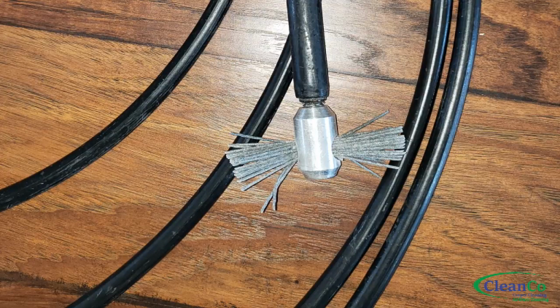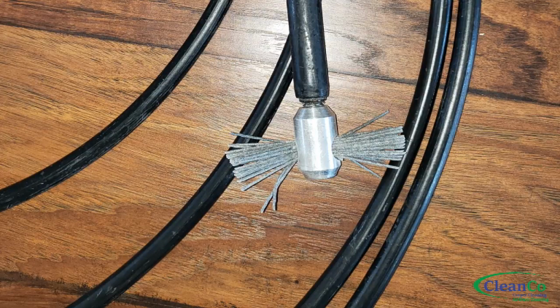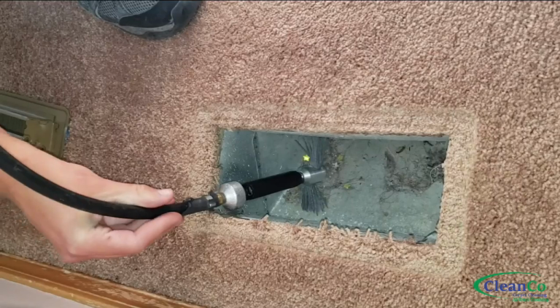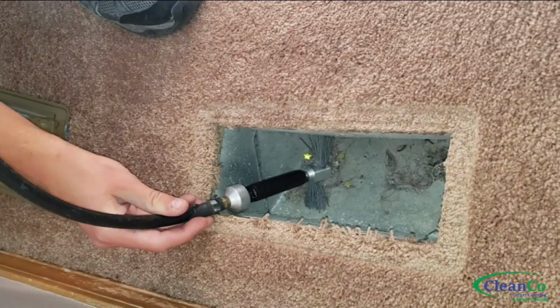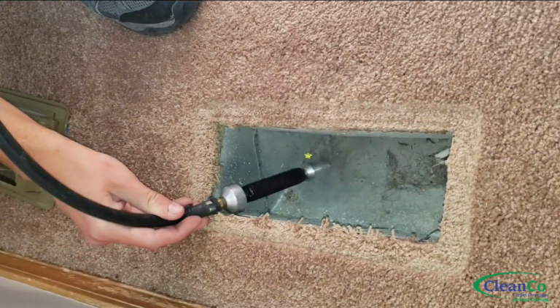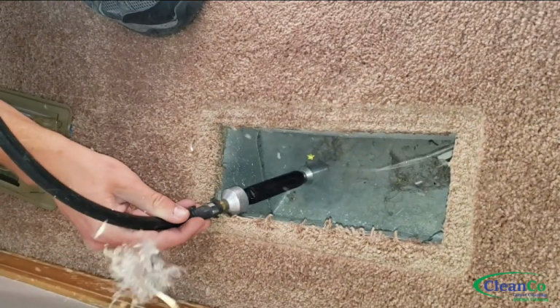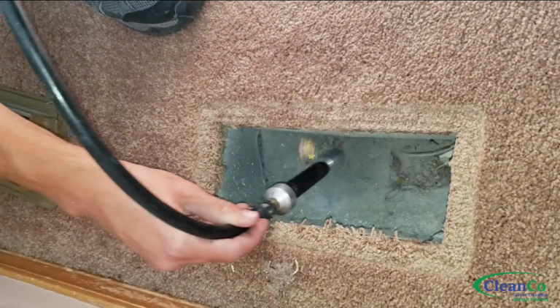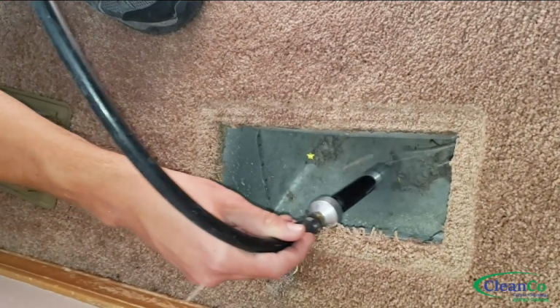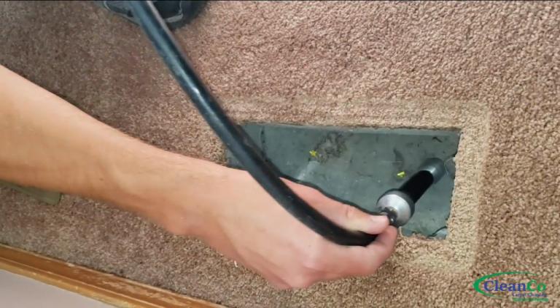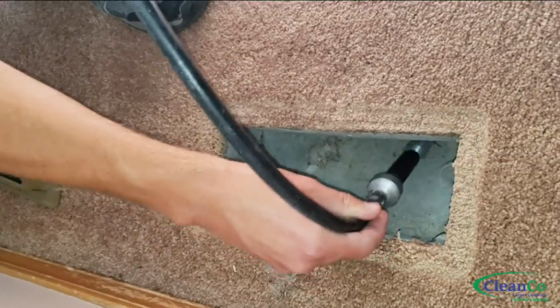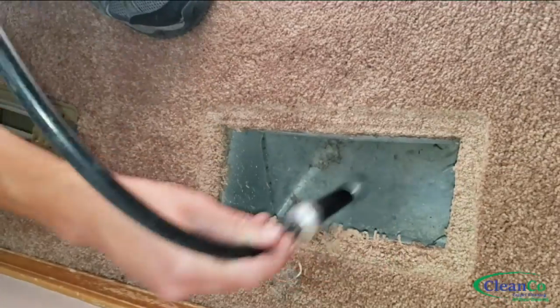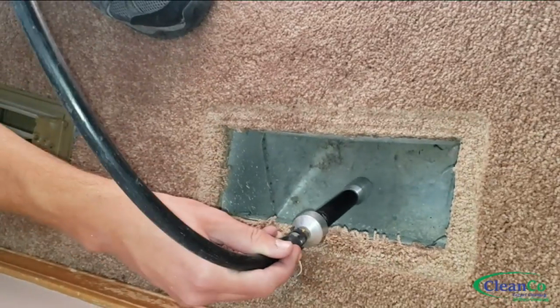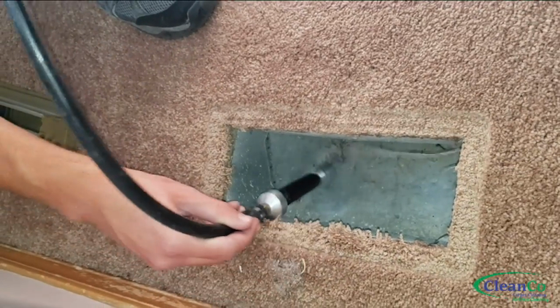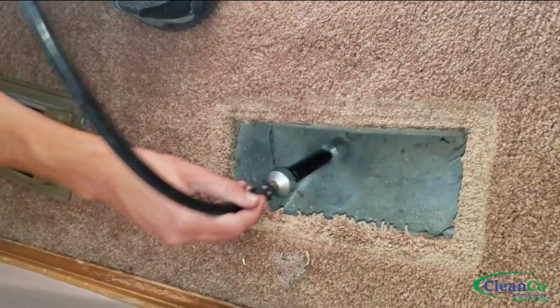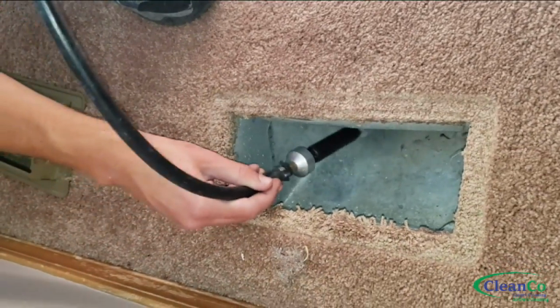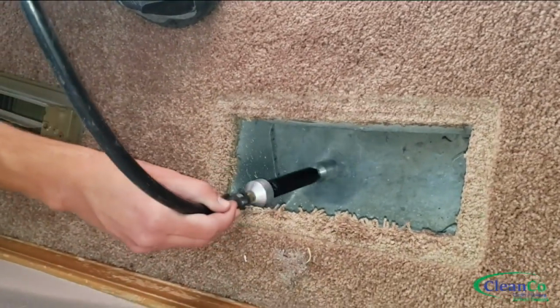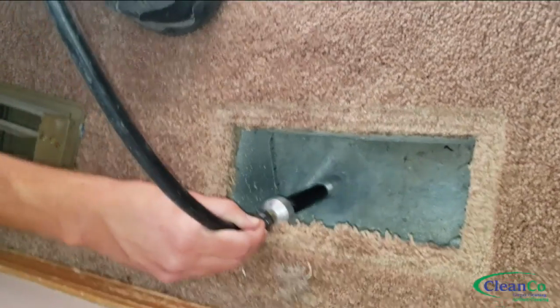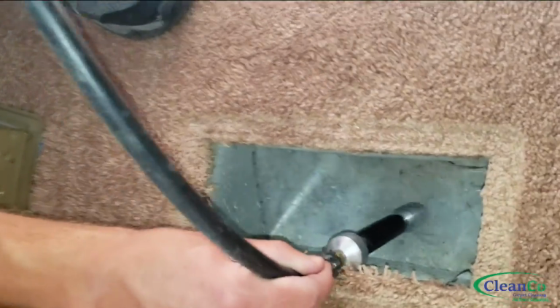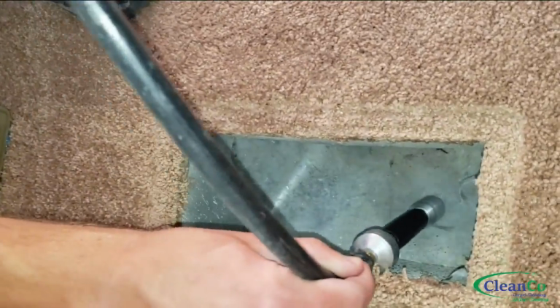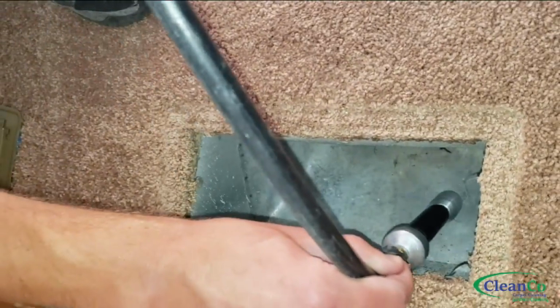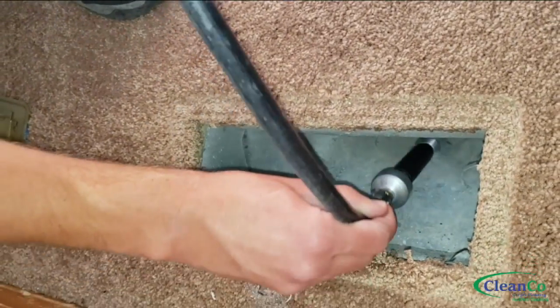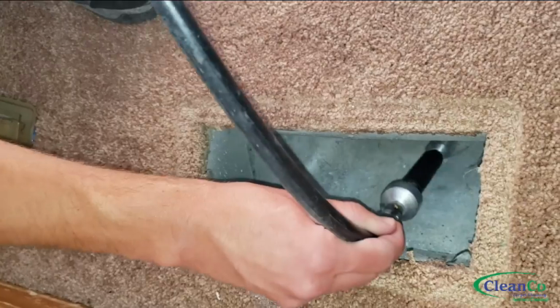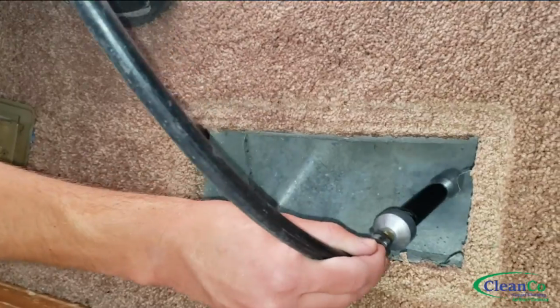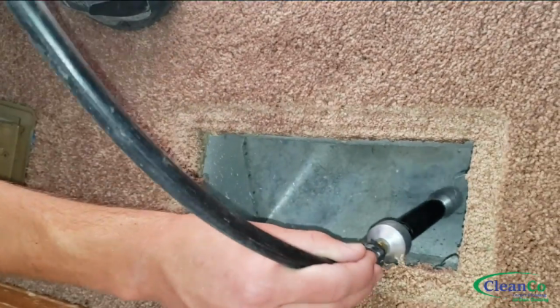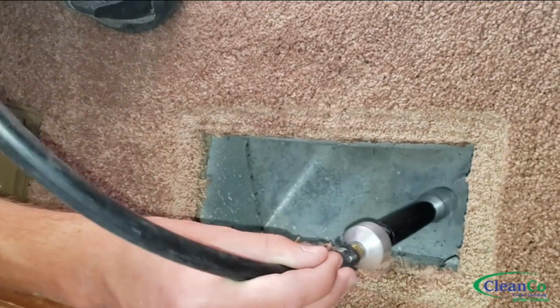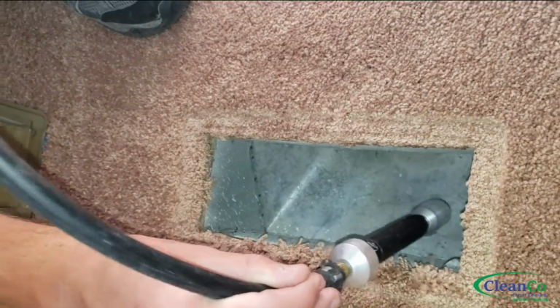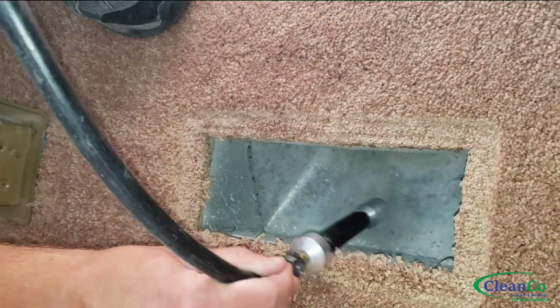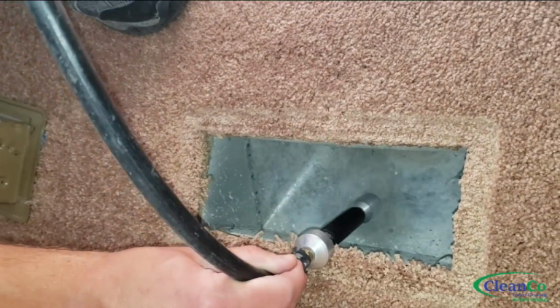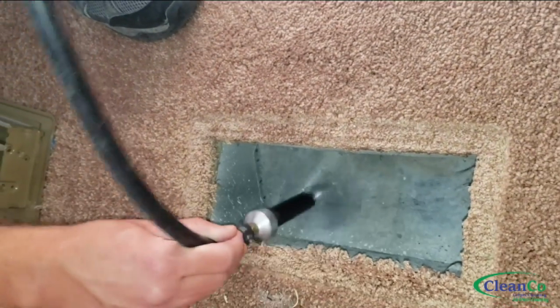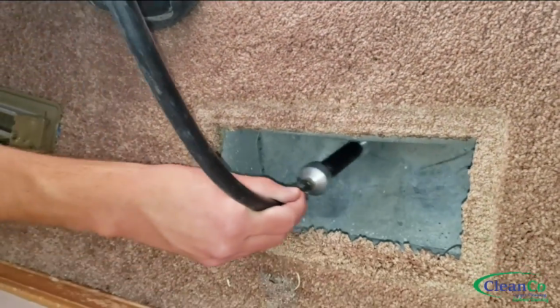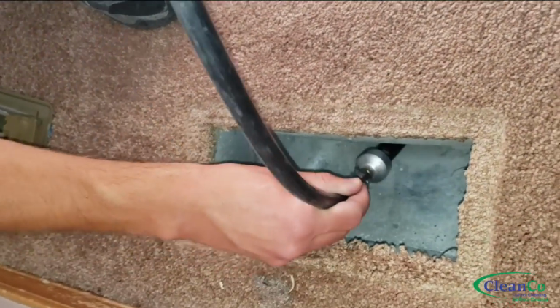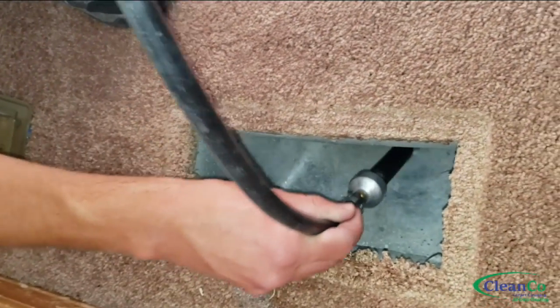Here we use a spinning wire brush attachment to clean the boot and the connected duct. As you can see, as the brush breaks free any debris, the truck sitting all the way out in the driveway pulls it right out of the system.